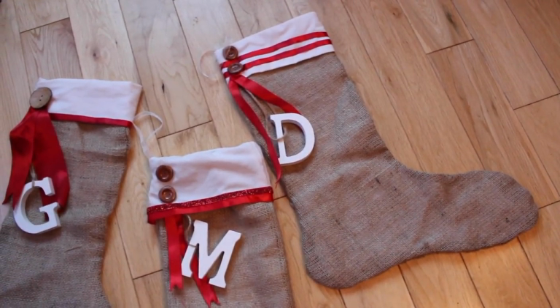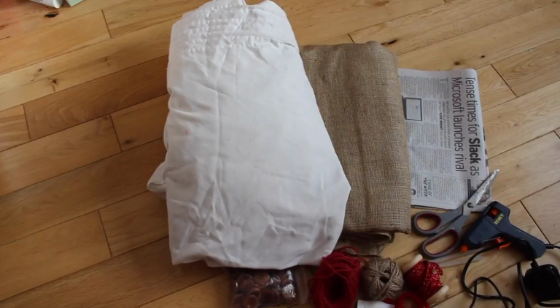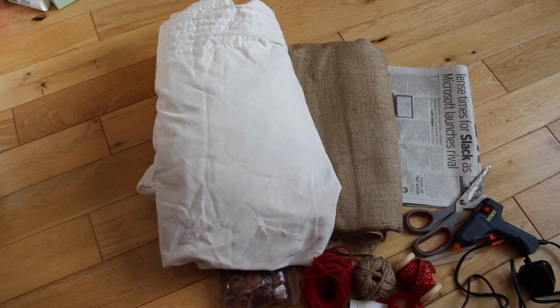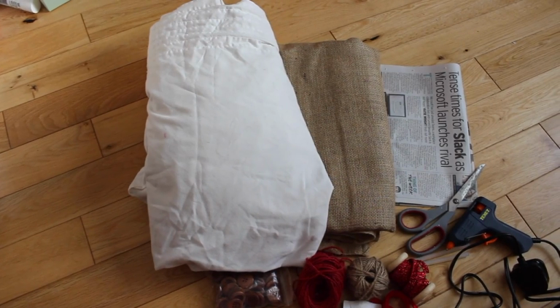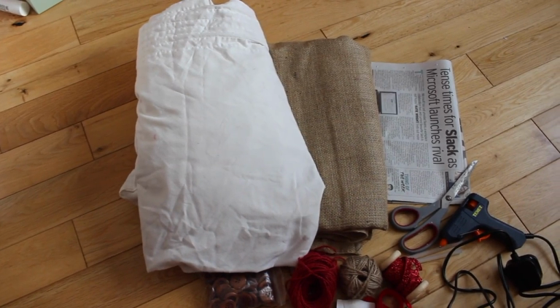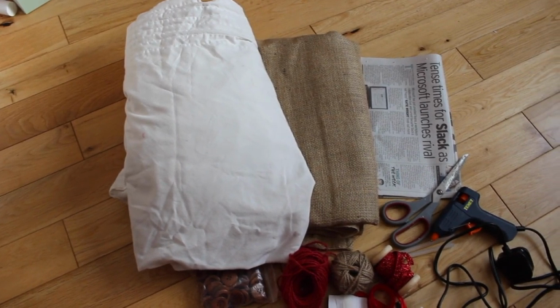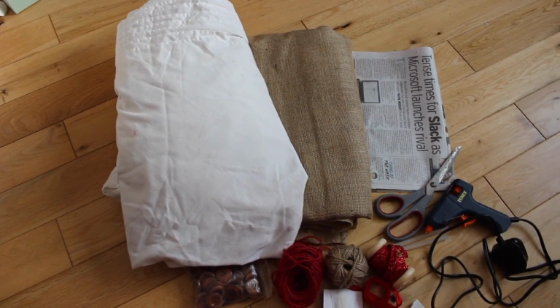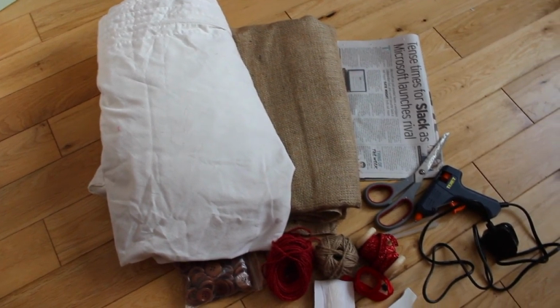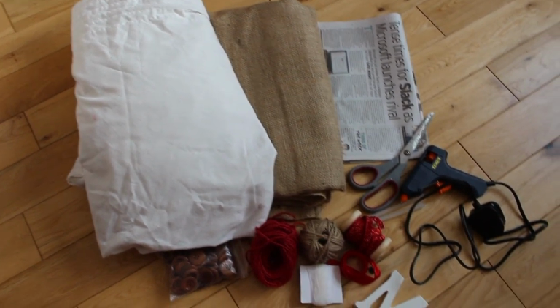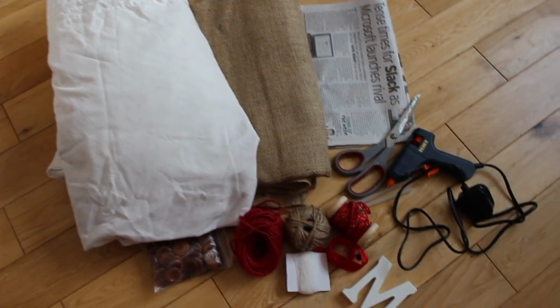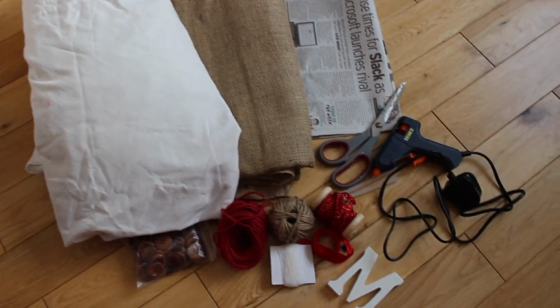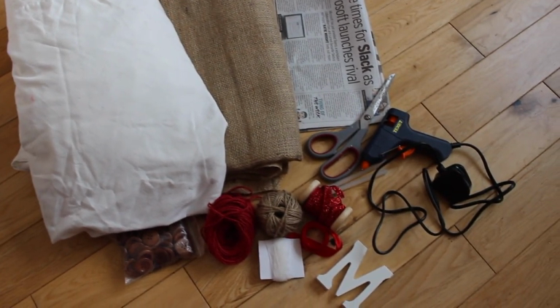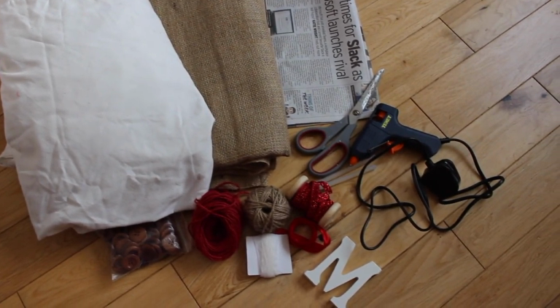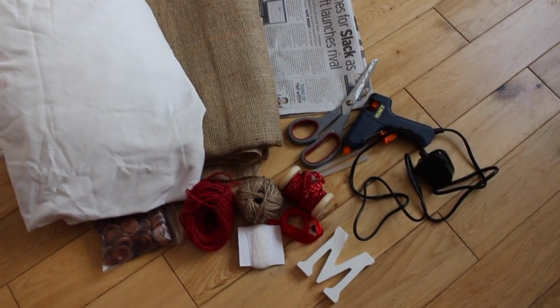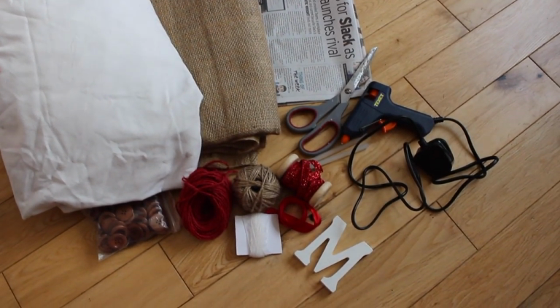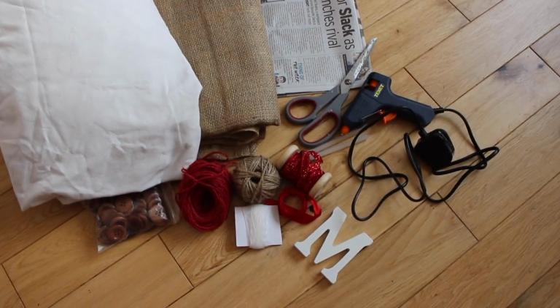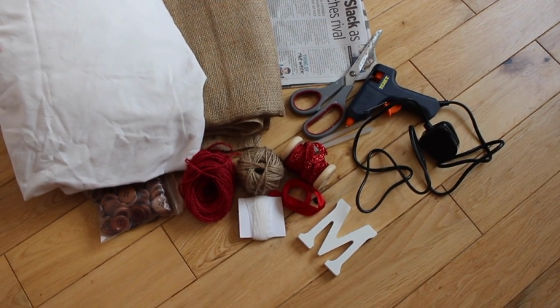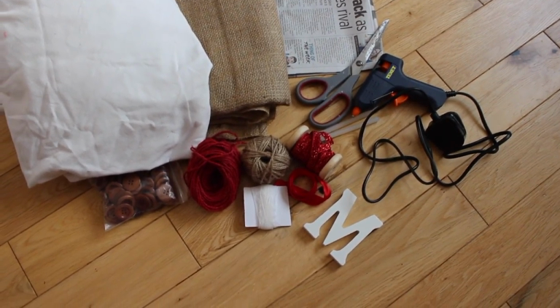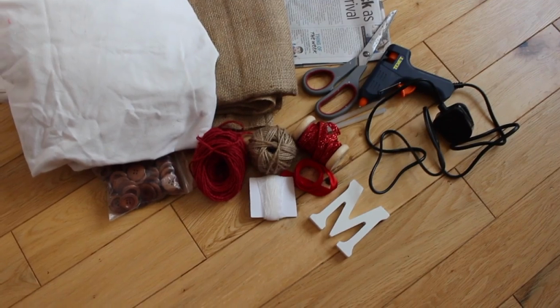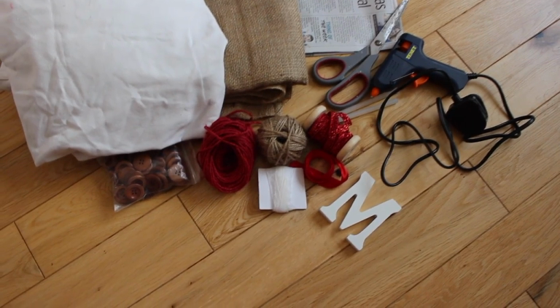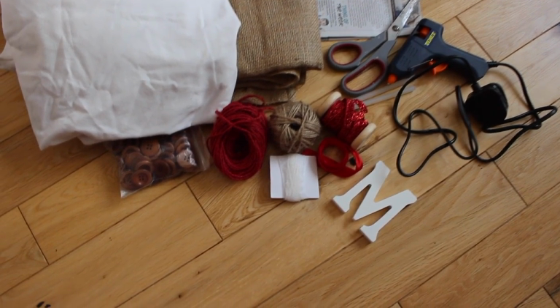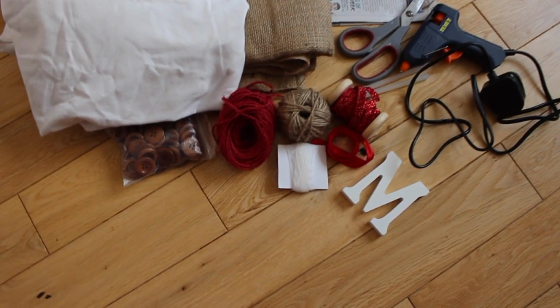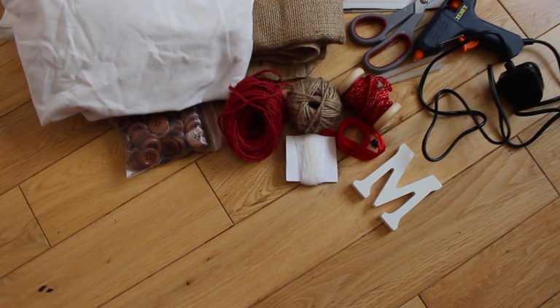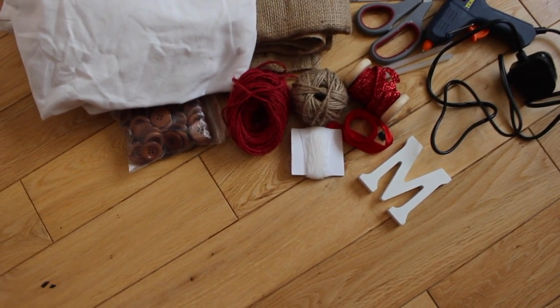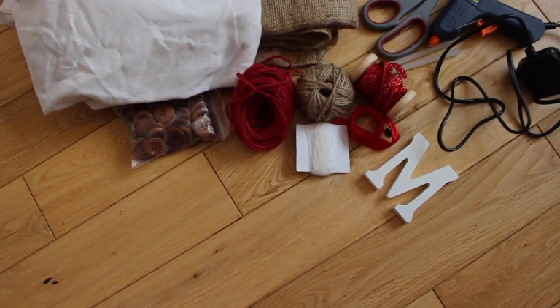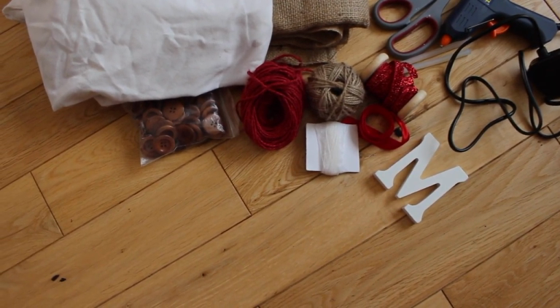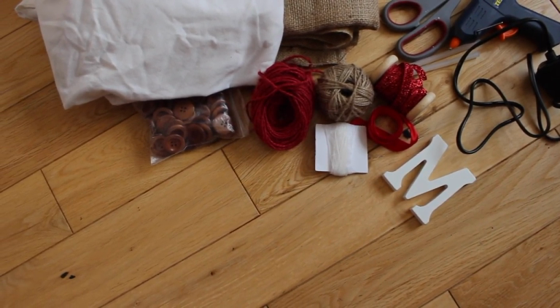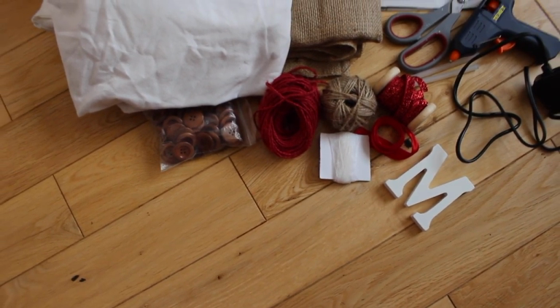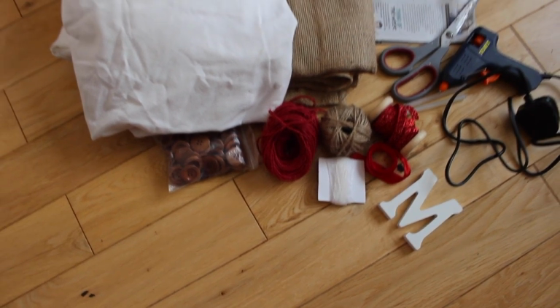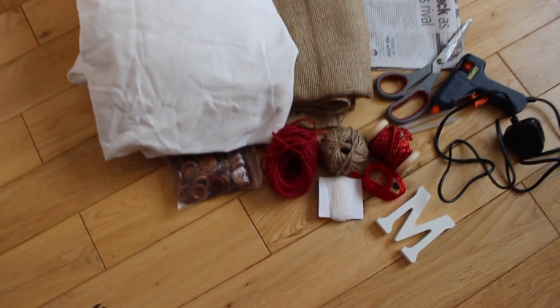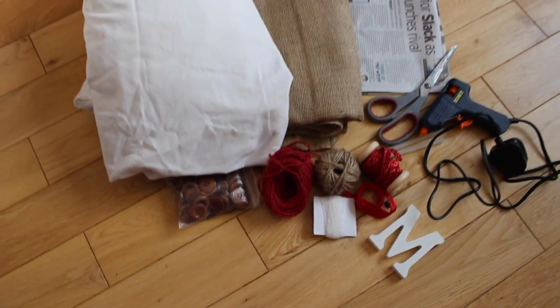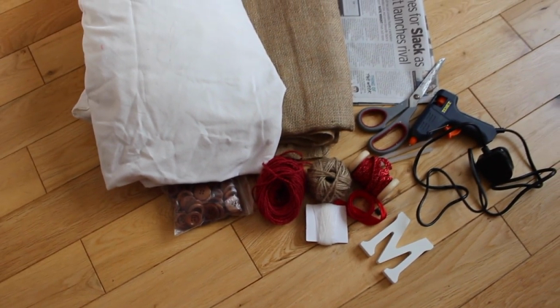For this you'll need some white fabric, some hessian or burlap, some newspaper, some scissors, a glue gun and lots of glue sticks, and then anything you fancy just to decorate your stocking with.